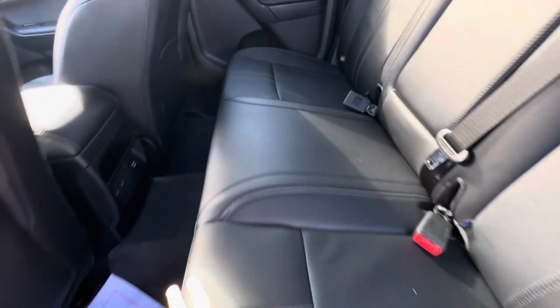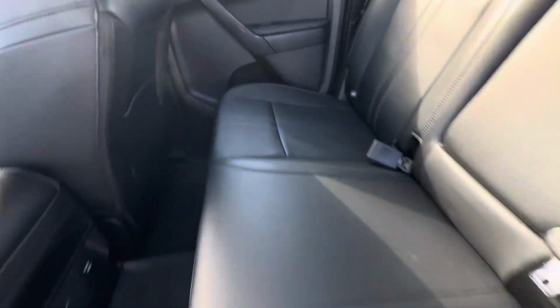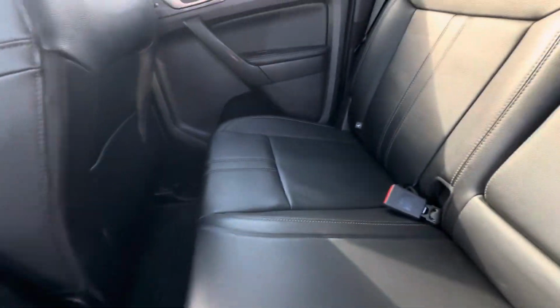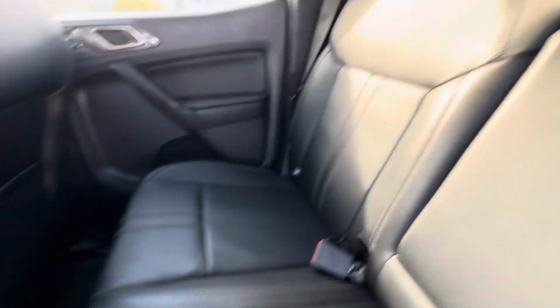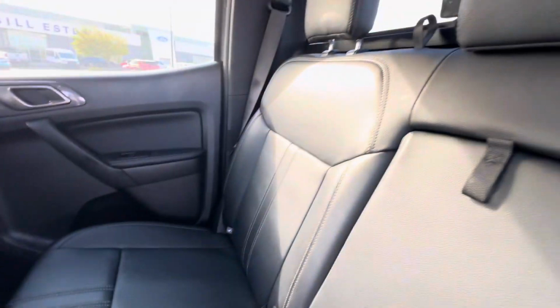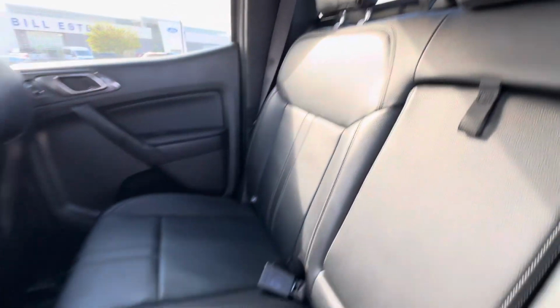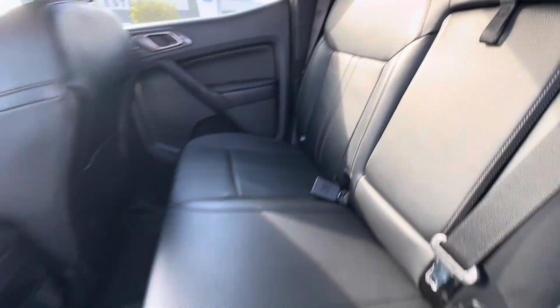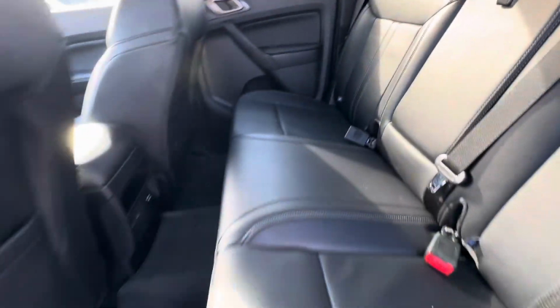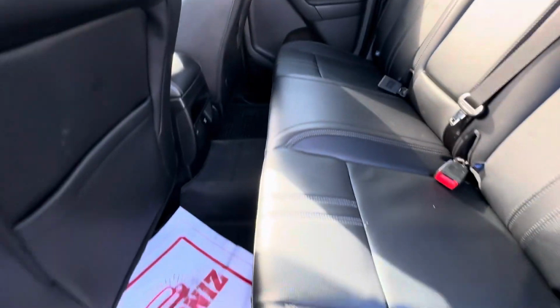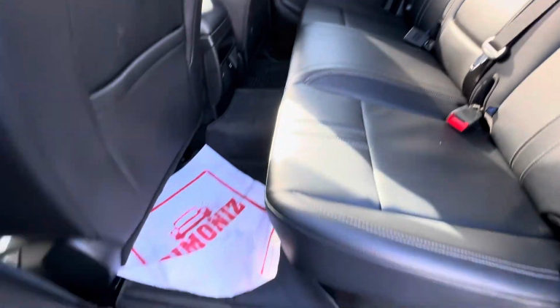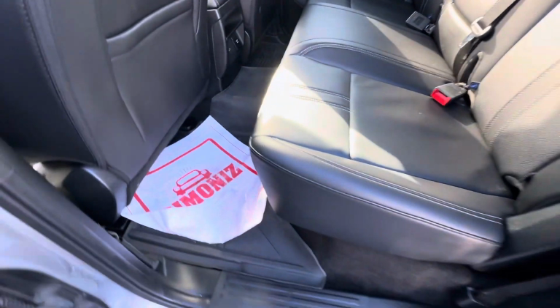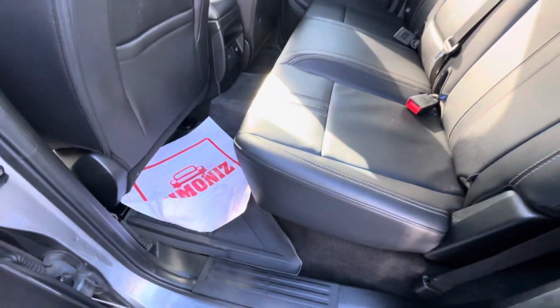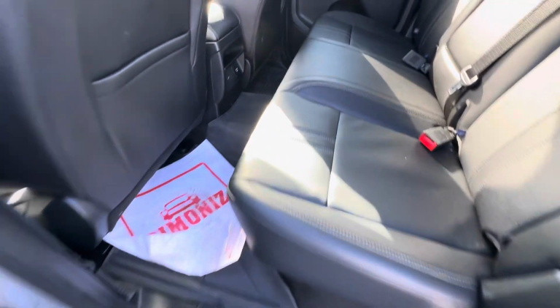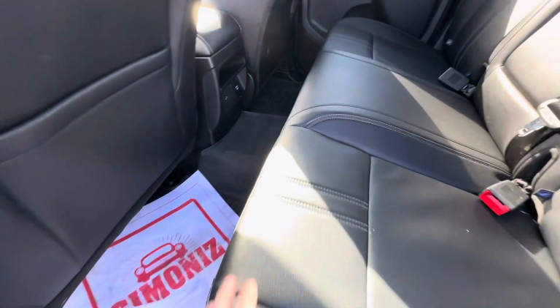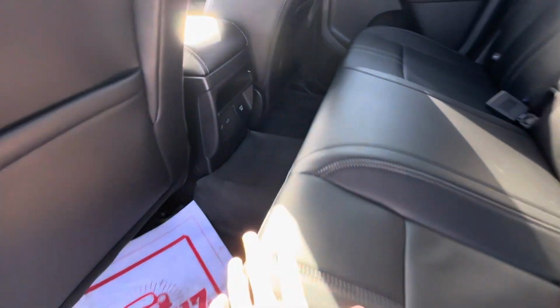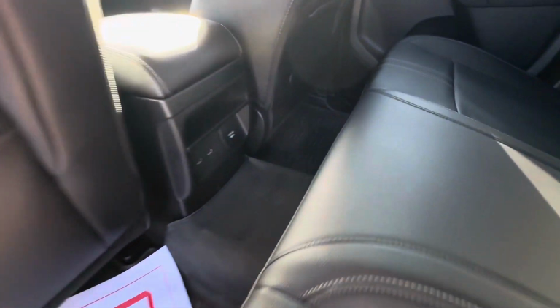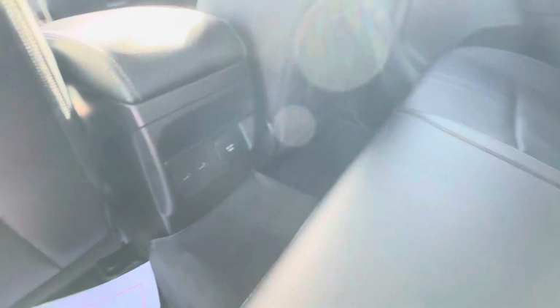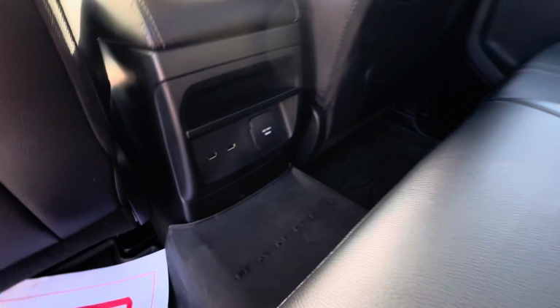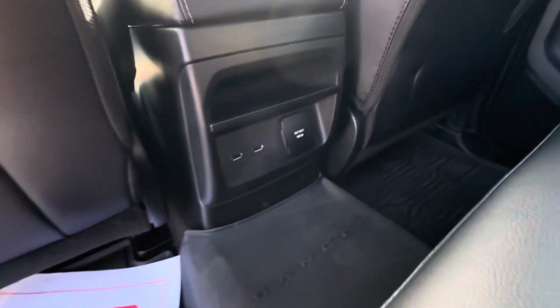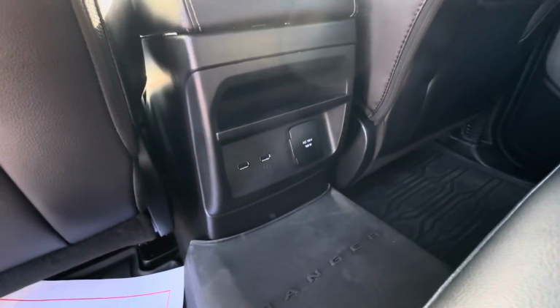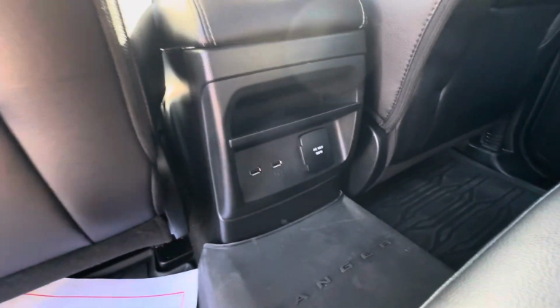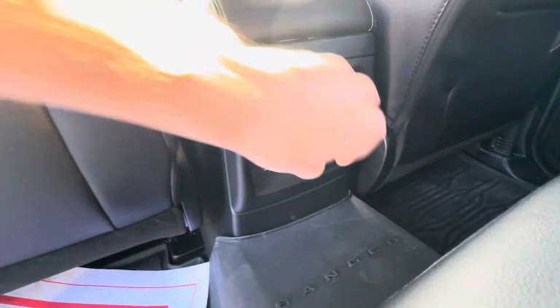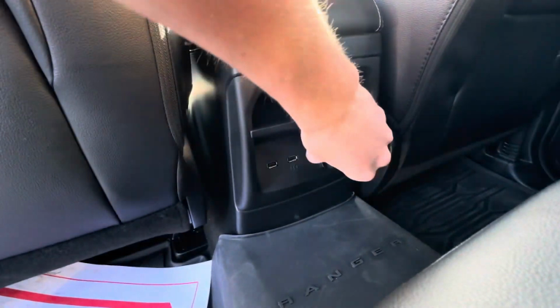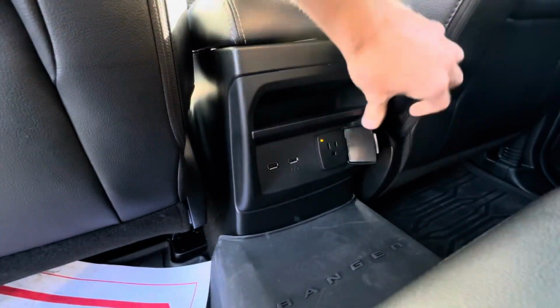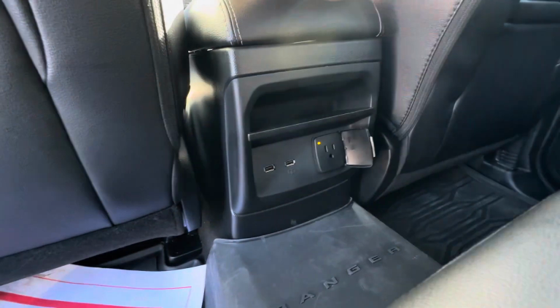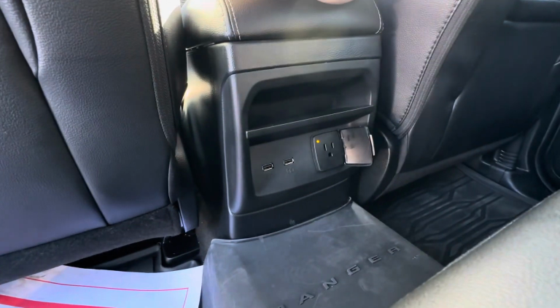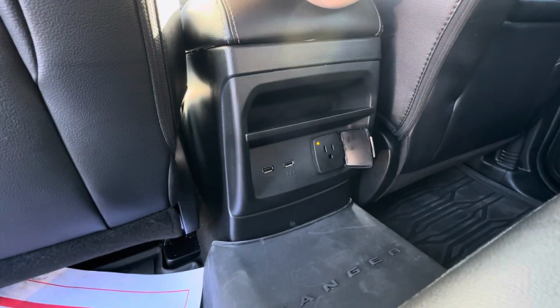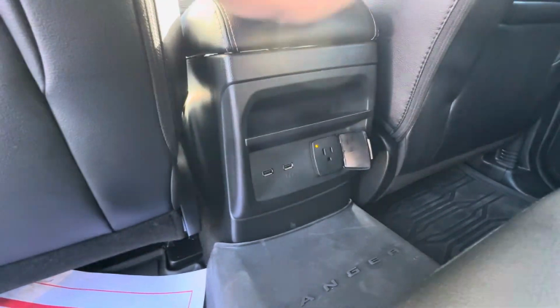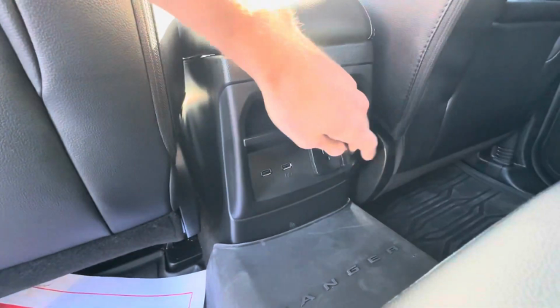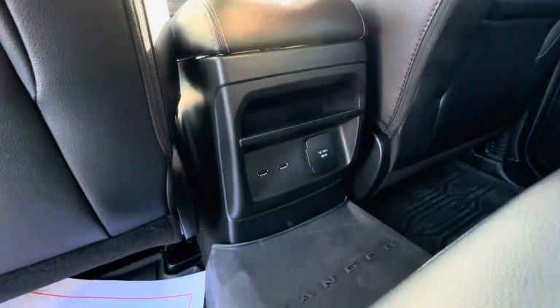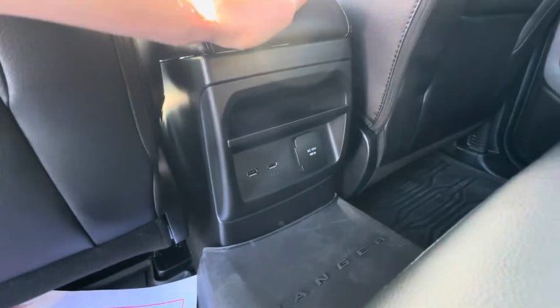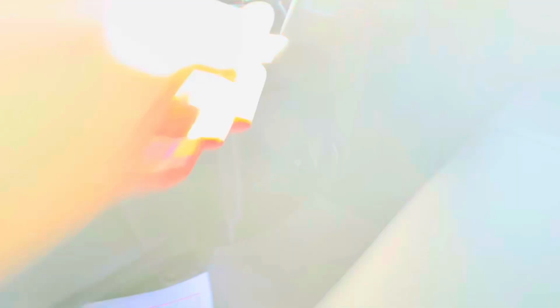Black leather interior, rubber floor mats throughout the whole entire vehicle, which is nice. Some USB ports, AC outlets — like a house outlet — it's a 110.